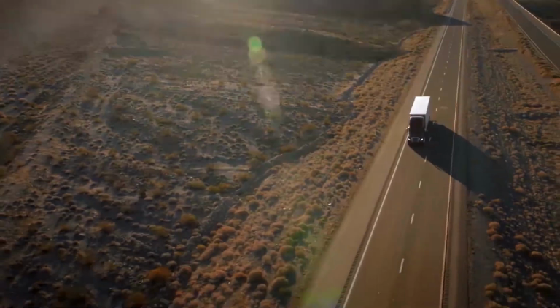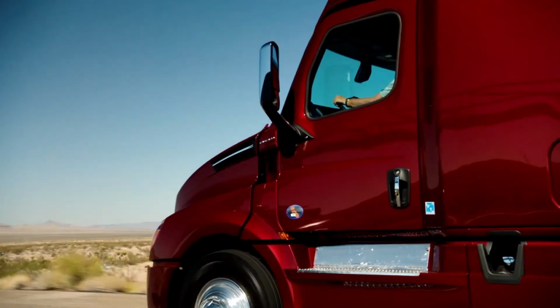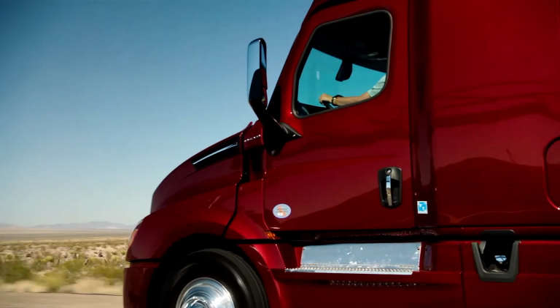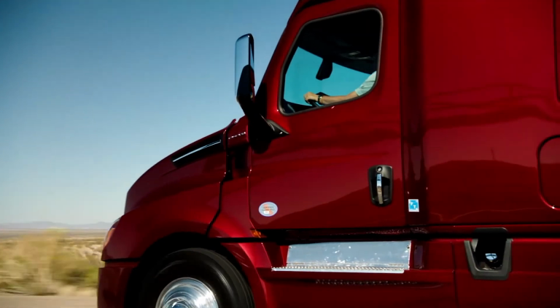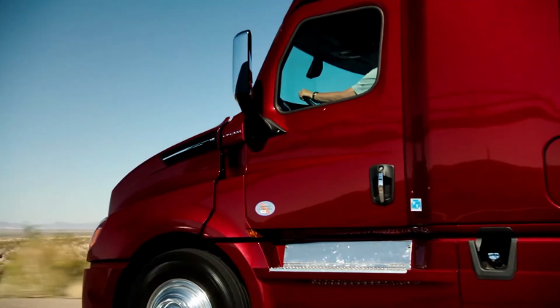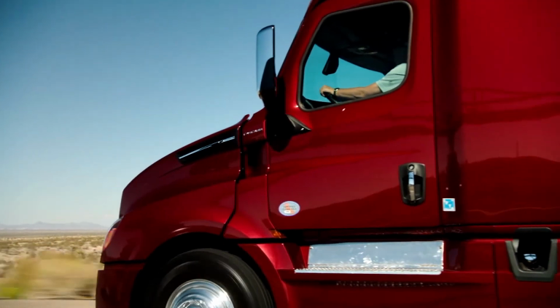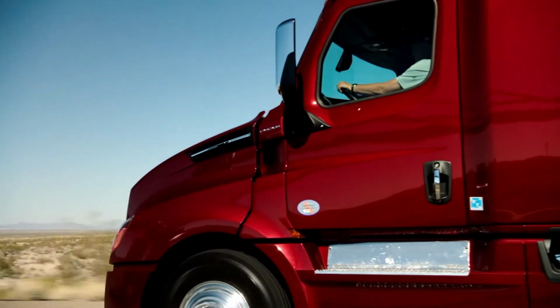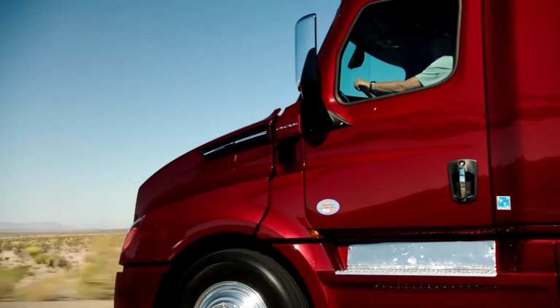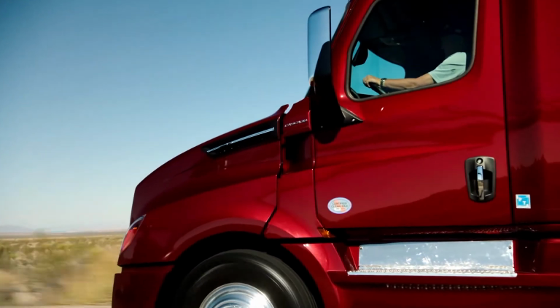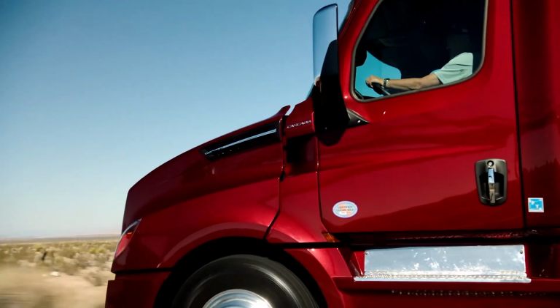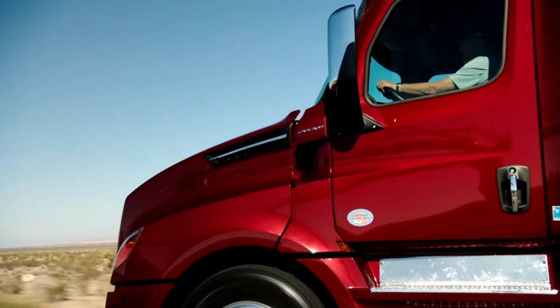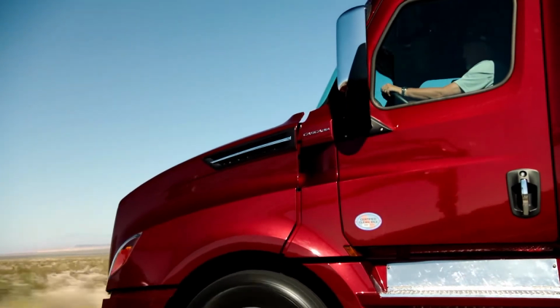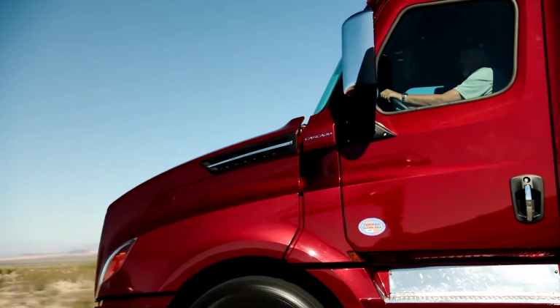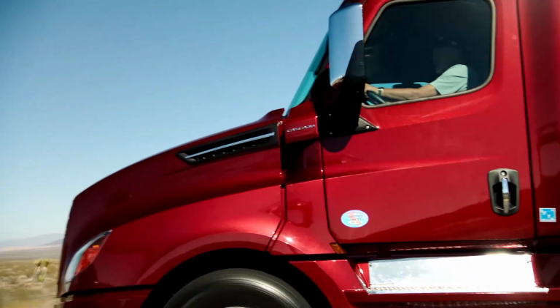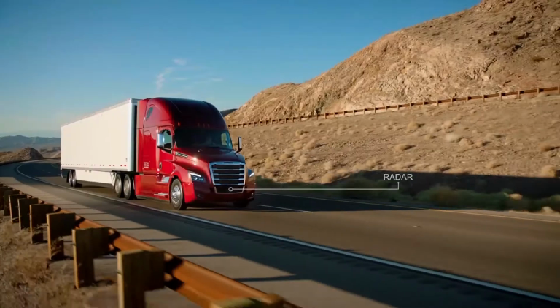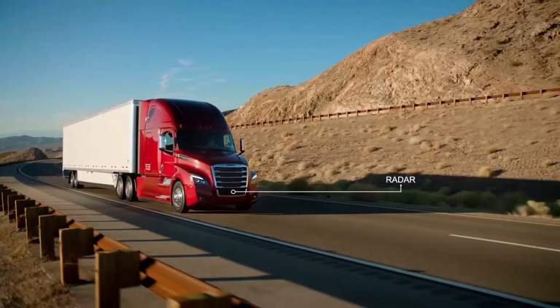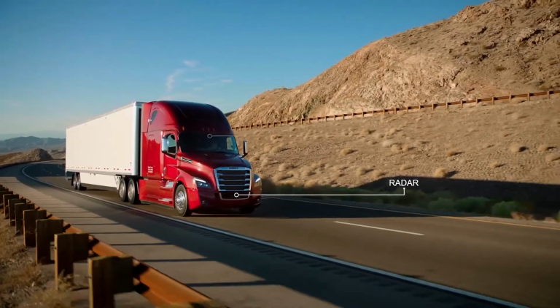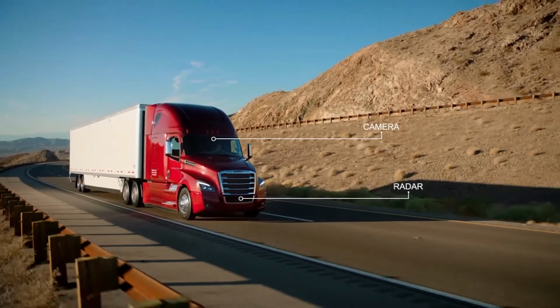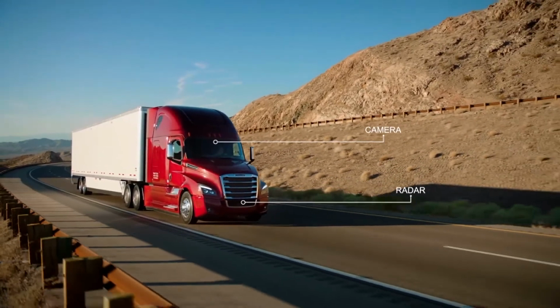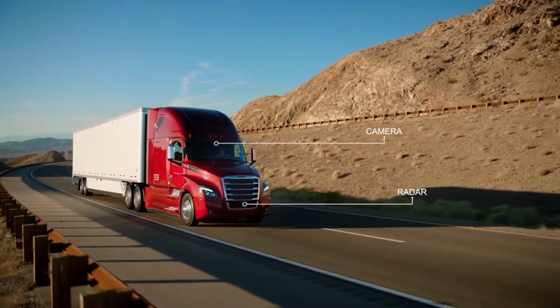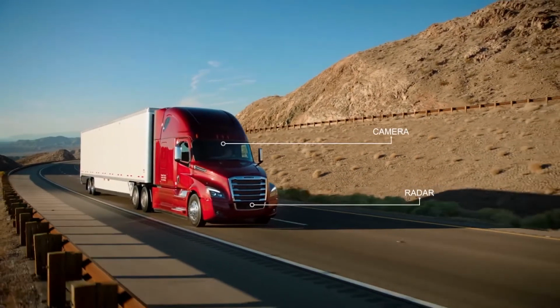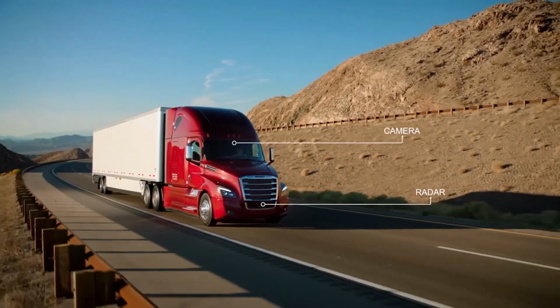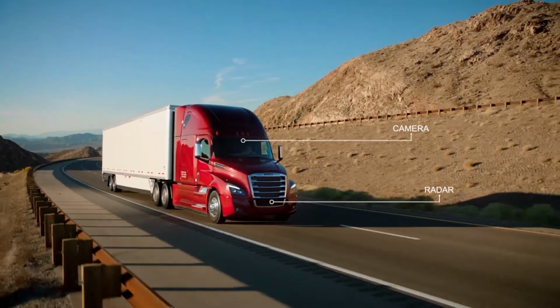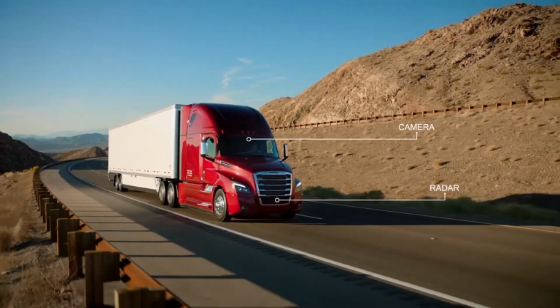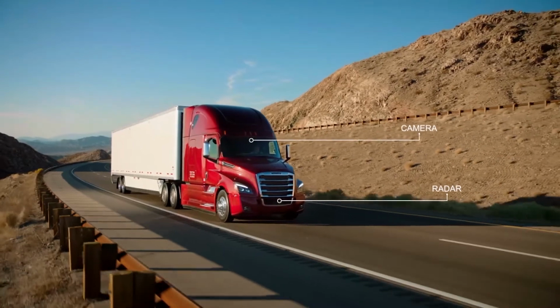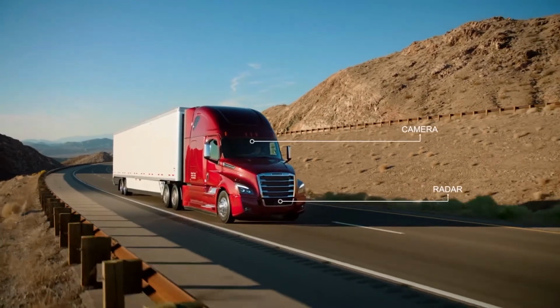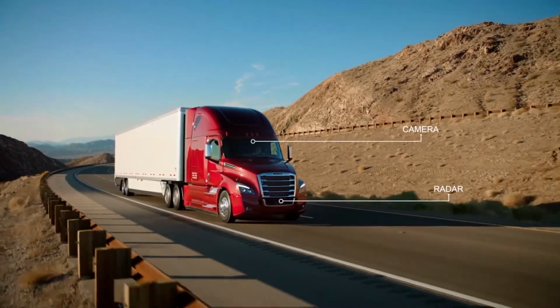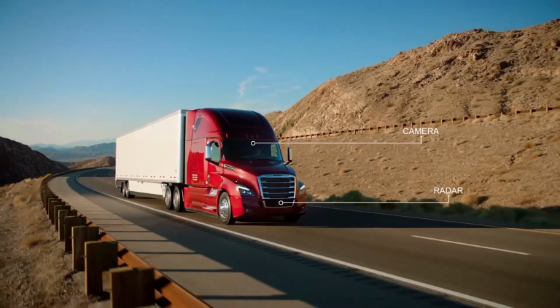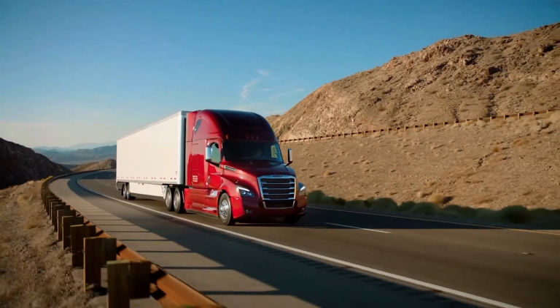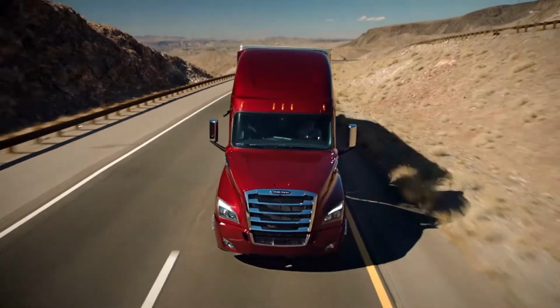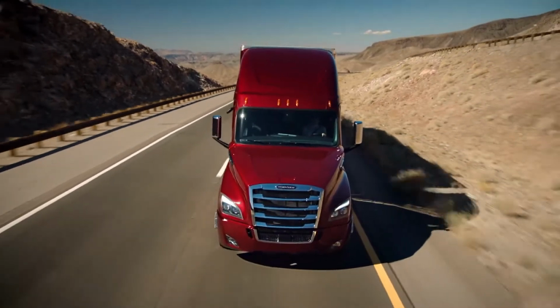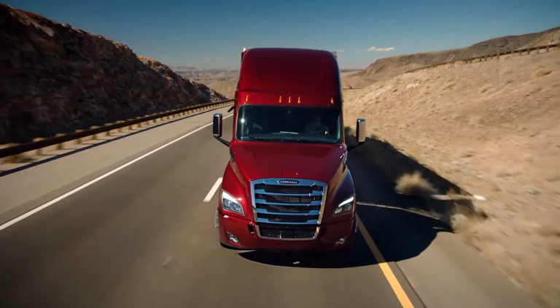Using its radar and optional camera system, Detroit Assurance provides optimum on-road safety, integrating seamlessly into any Freightliner Cascadia model equipped with a Detroit engine and DT12 automated or manual transmission.